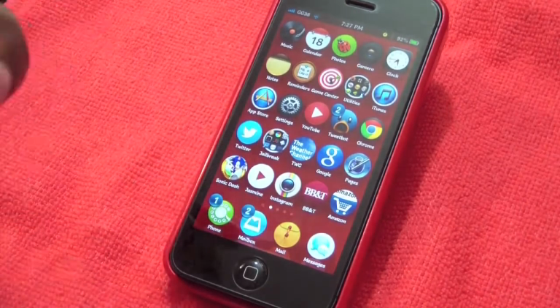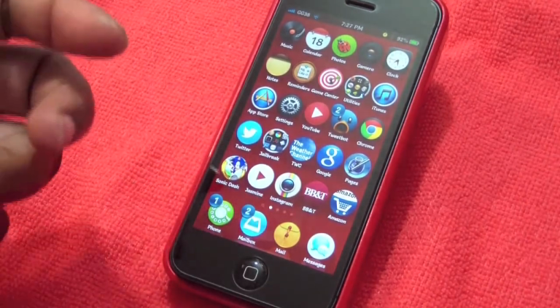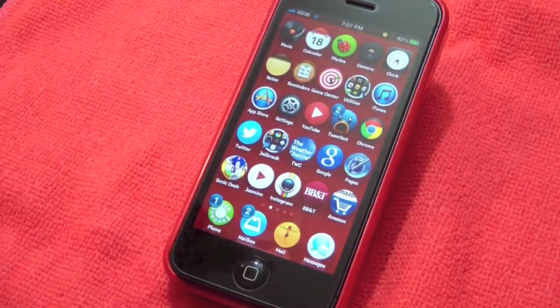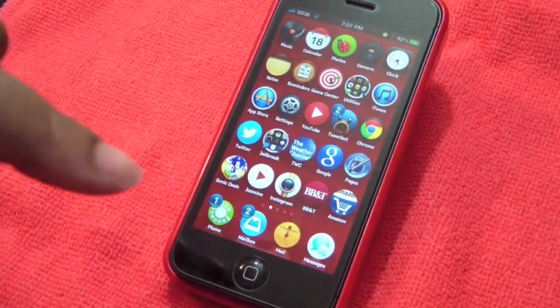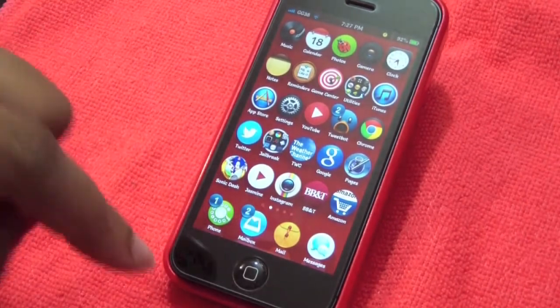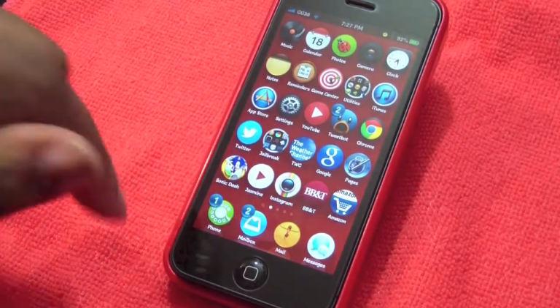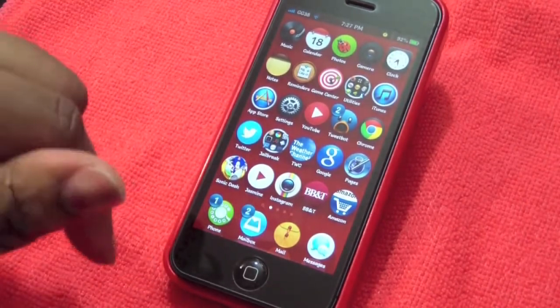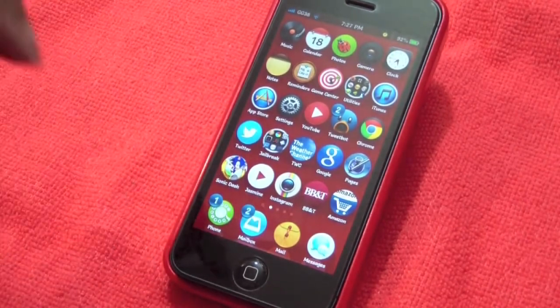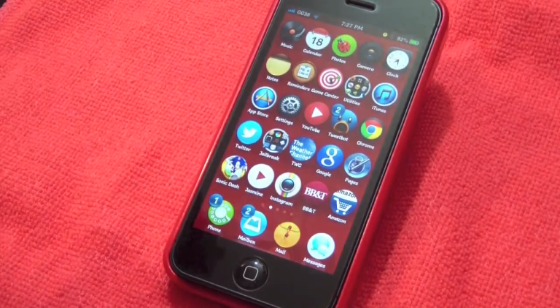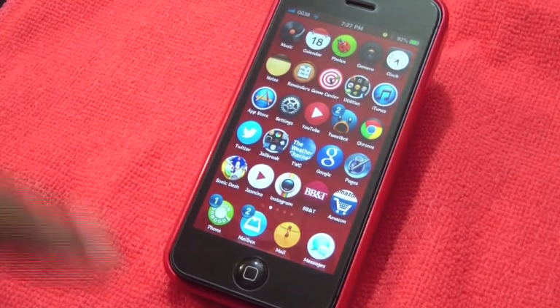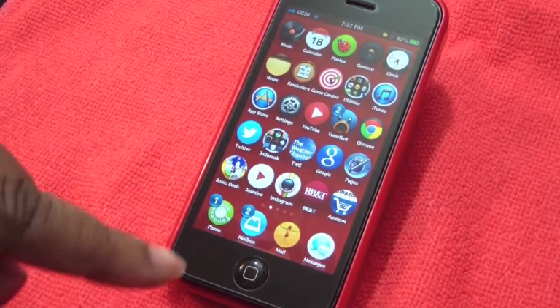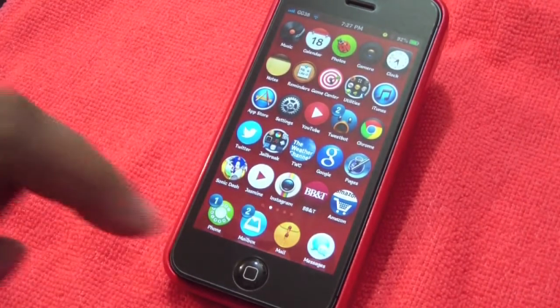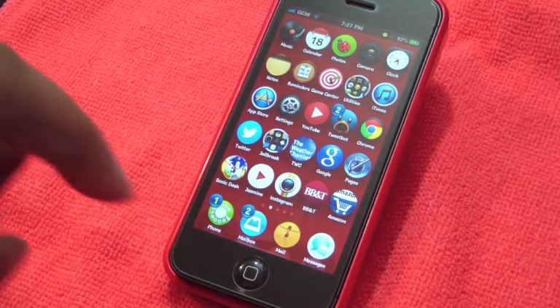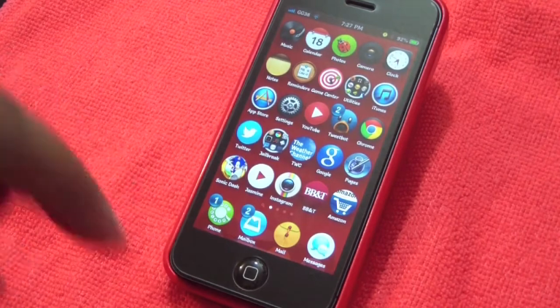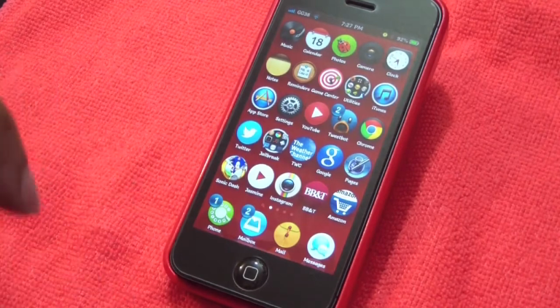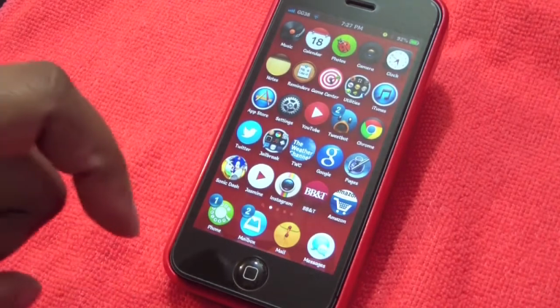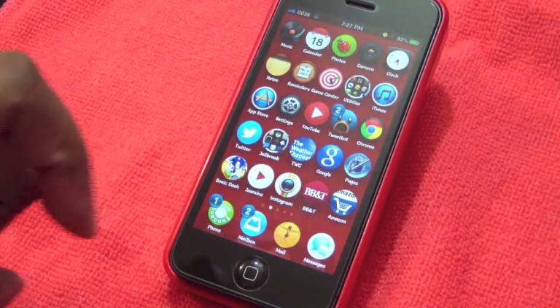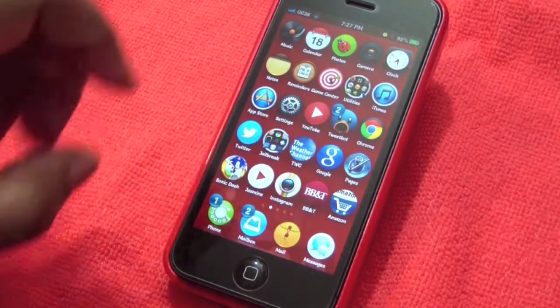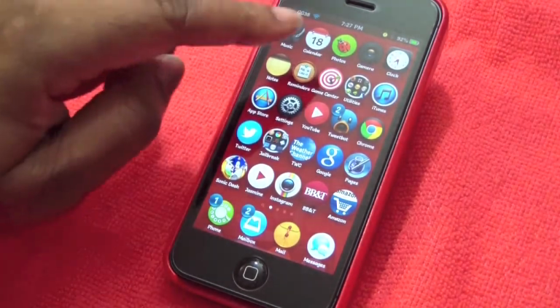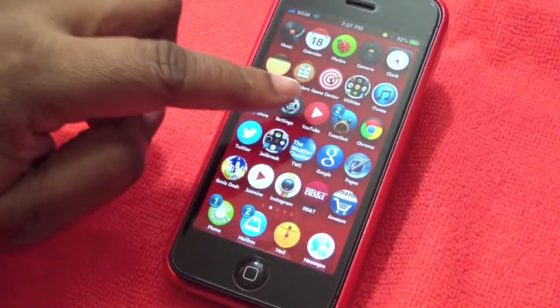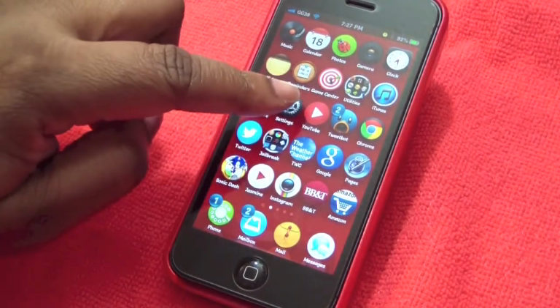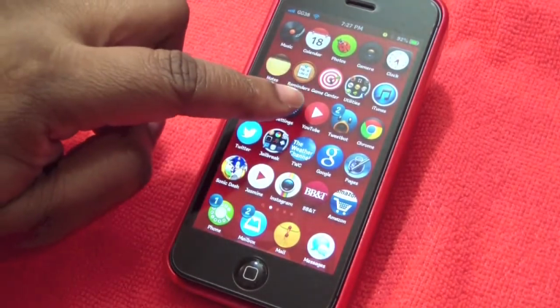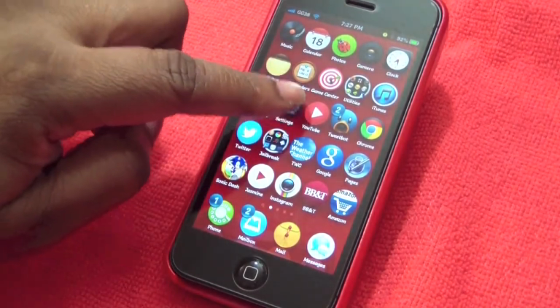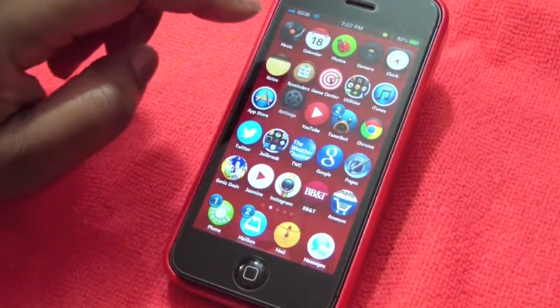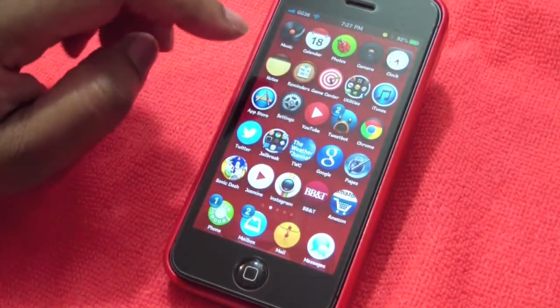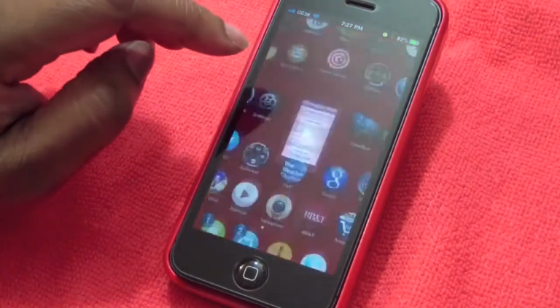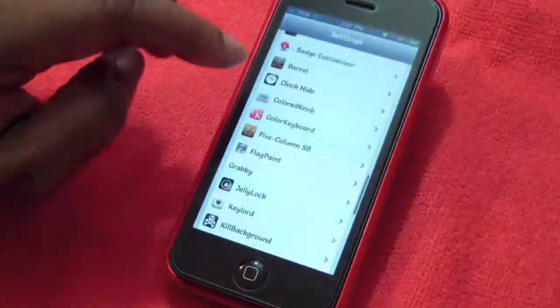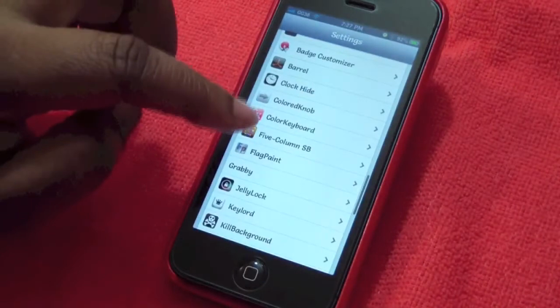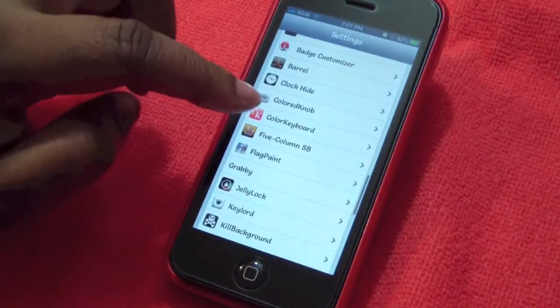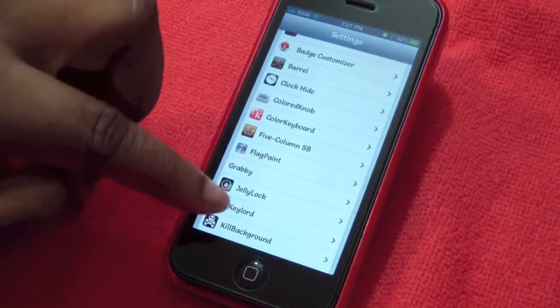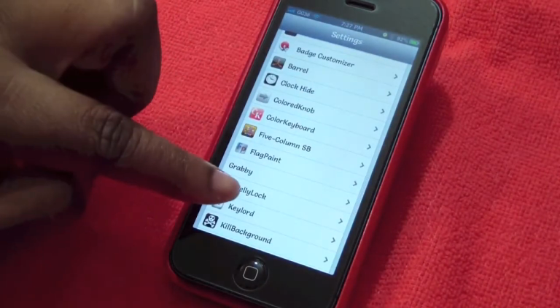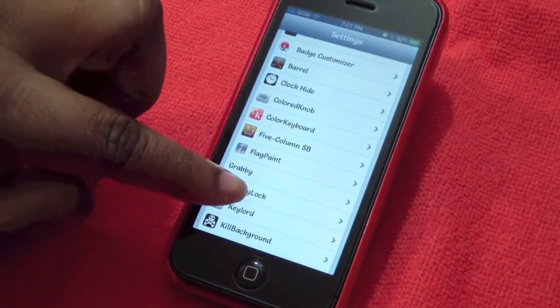So after you download it in Cydia, there is a repo that you have to have and I will put that link down in the description. Let's go ahead to my settings and look for JellyLock.